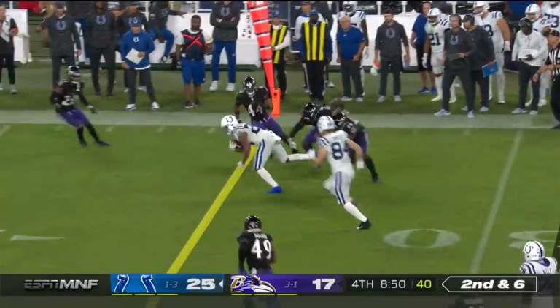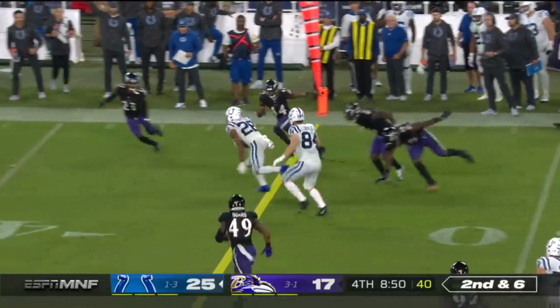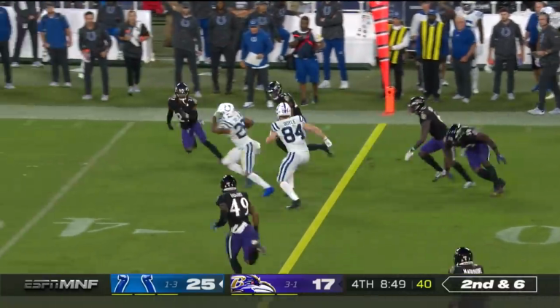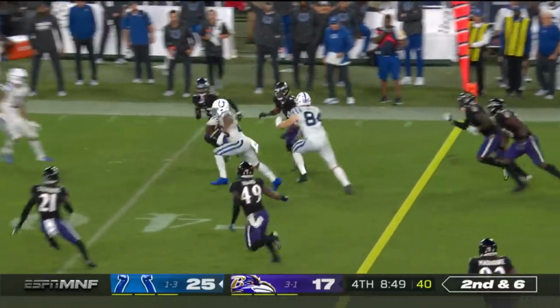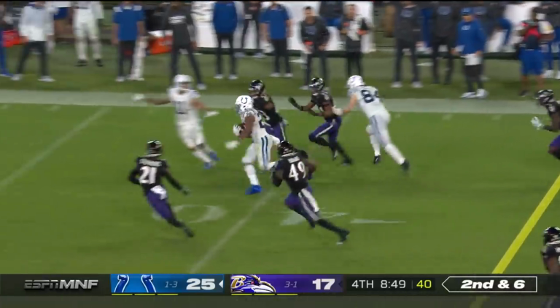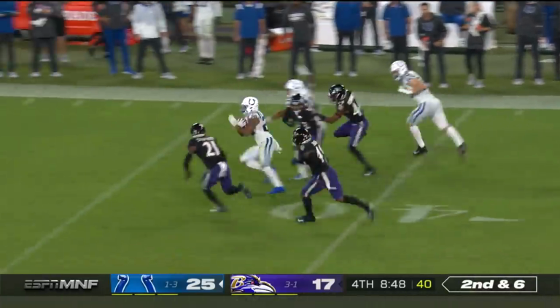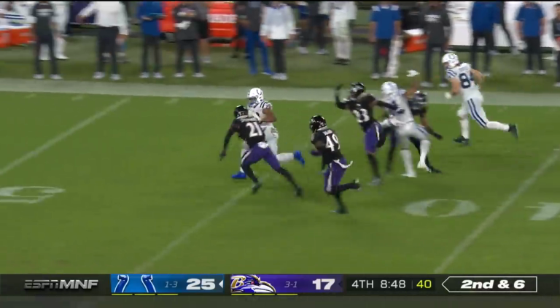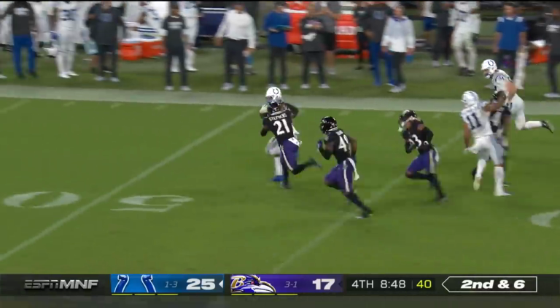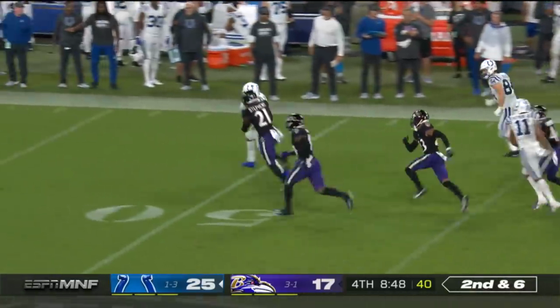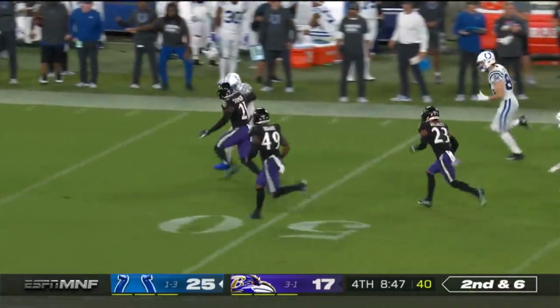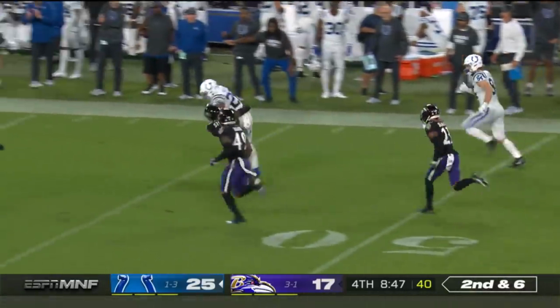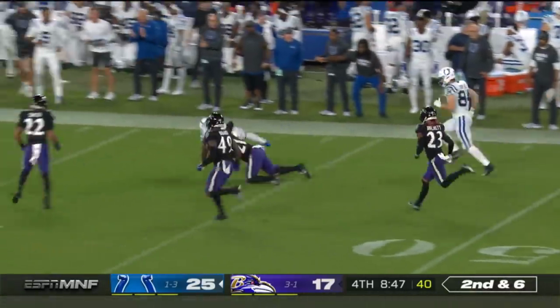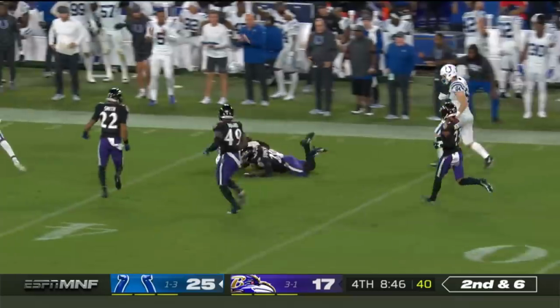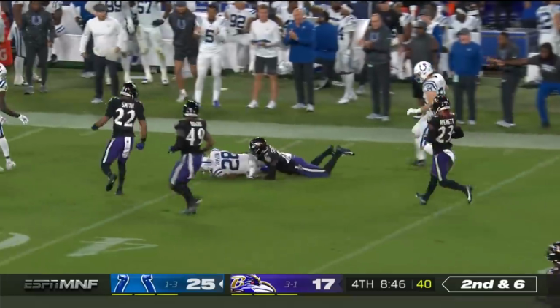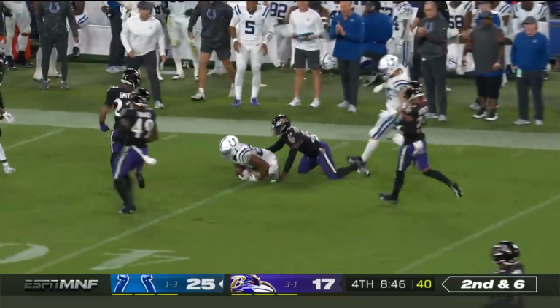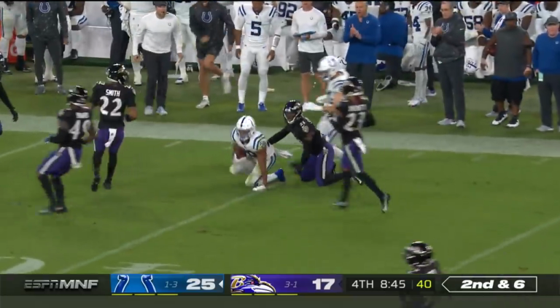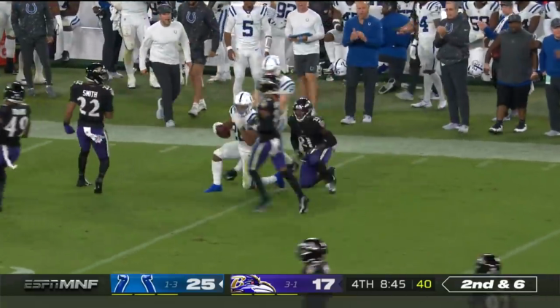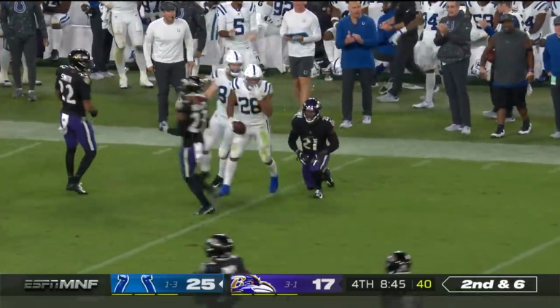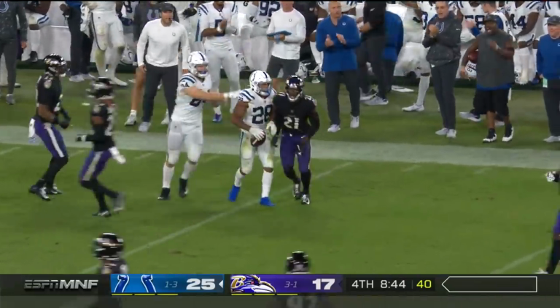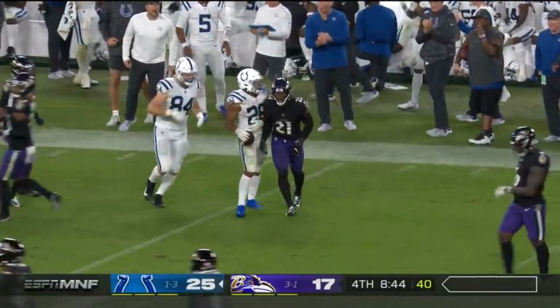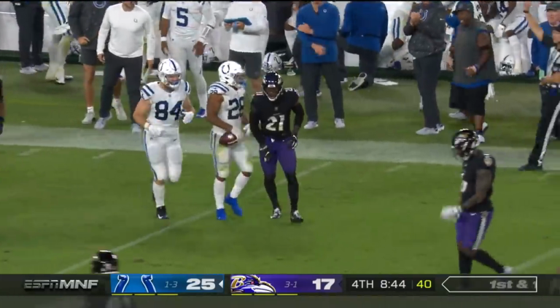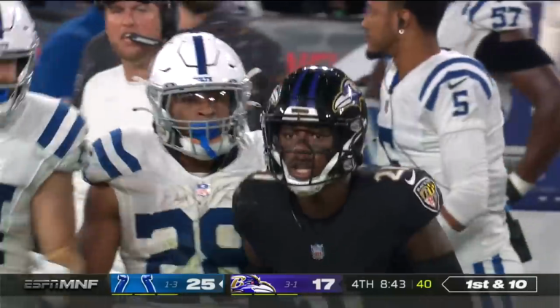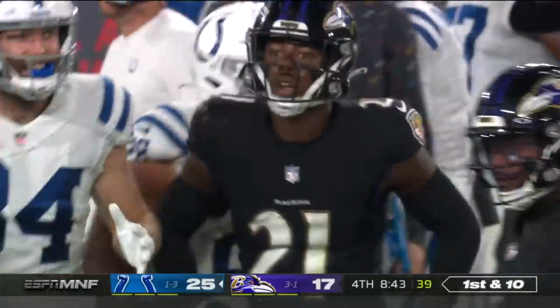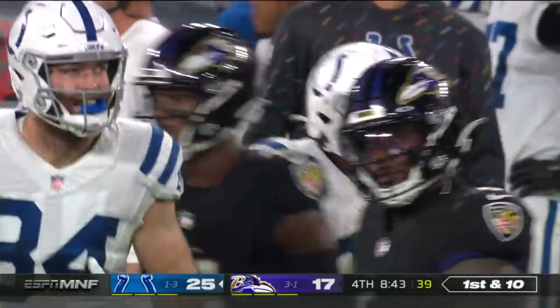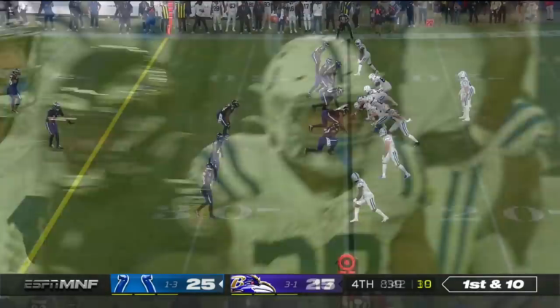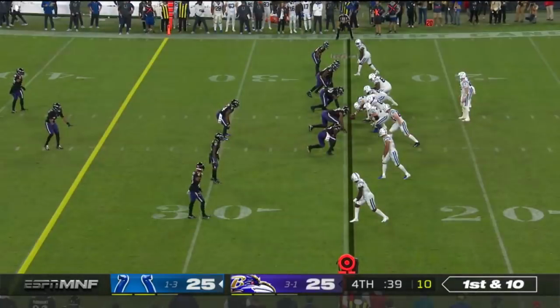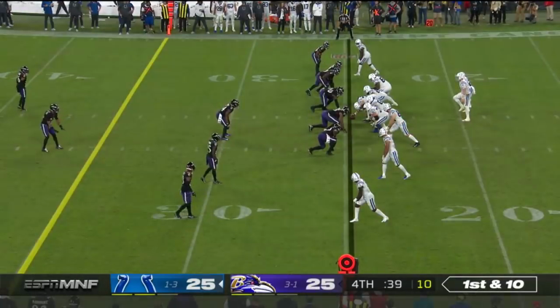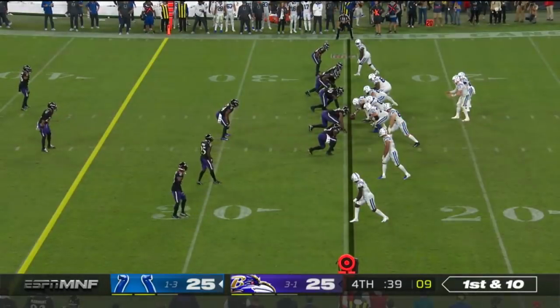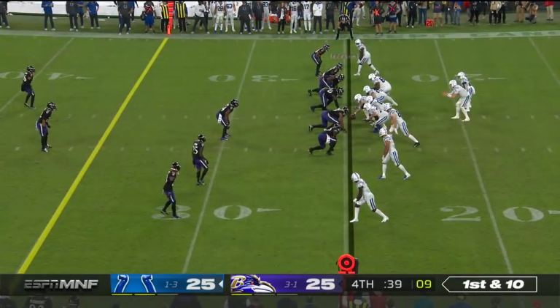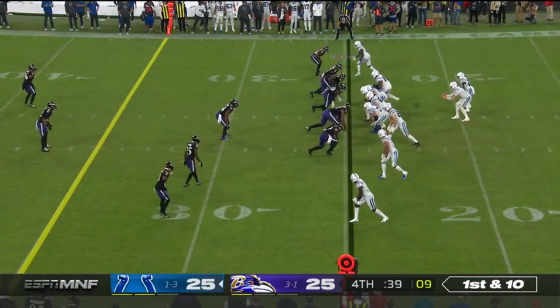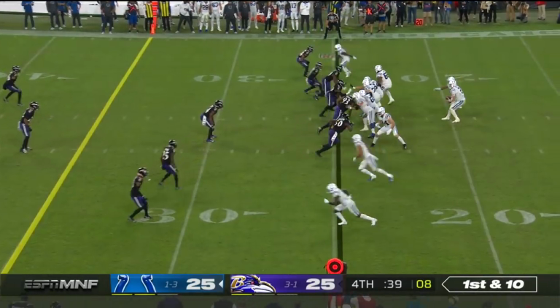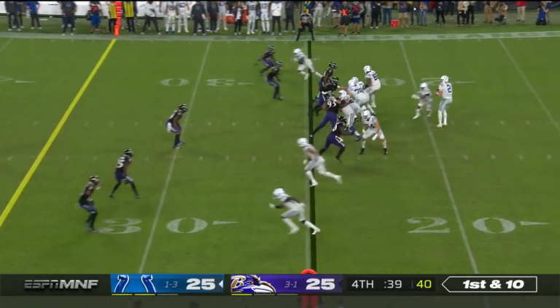Taylor has the first down, stays on his feet and has more. Trying to run away from Stevens — and he does.